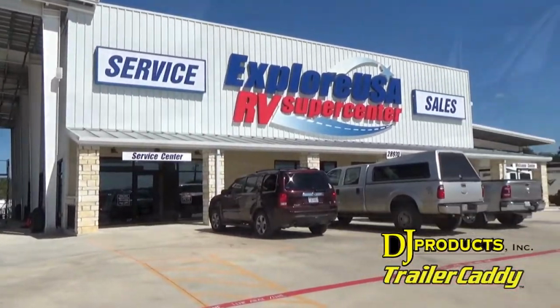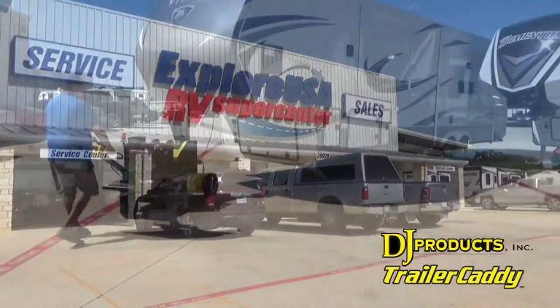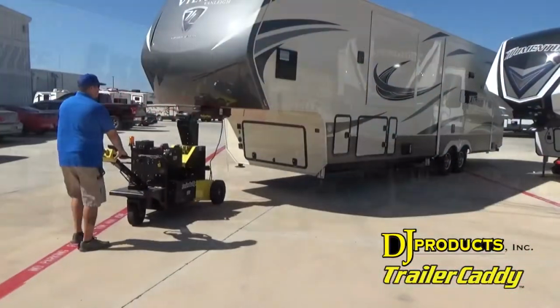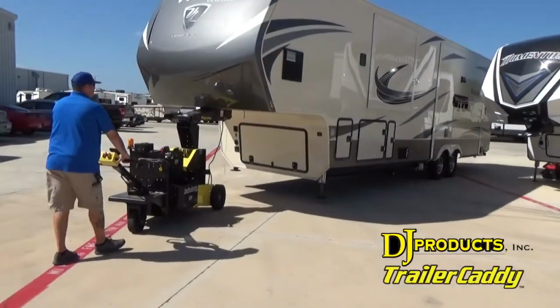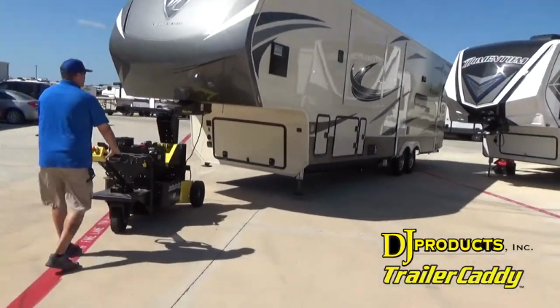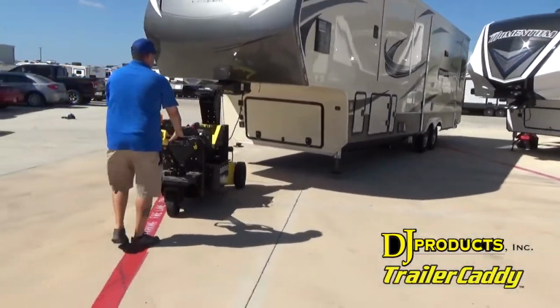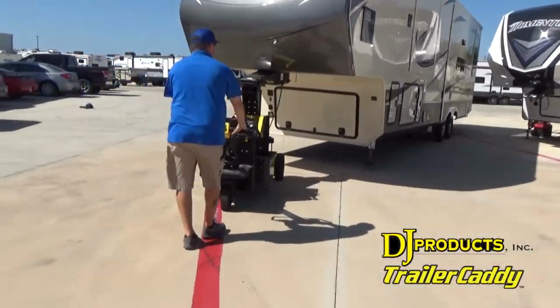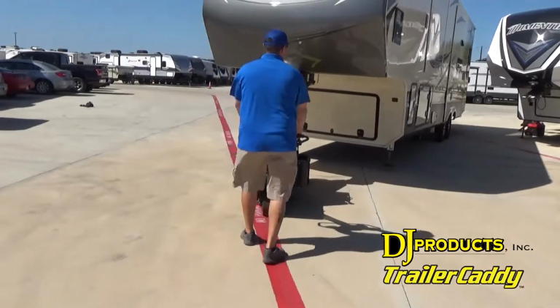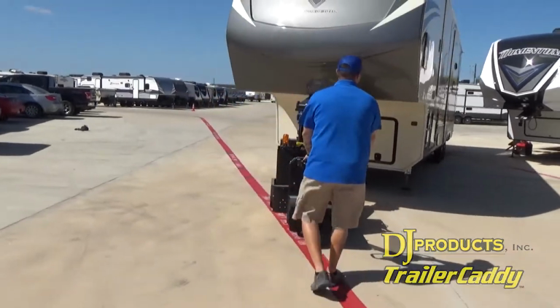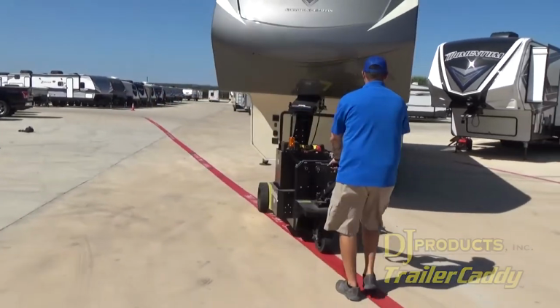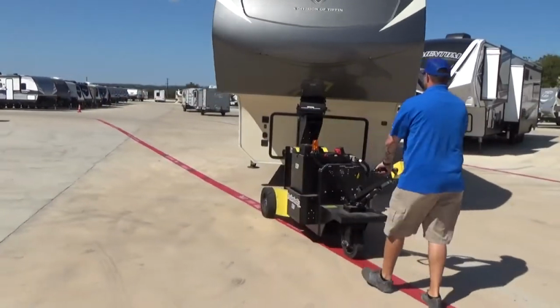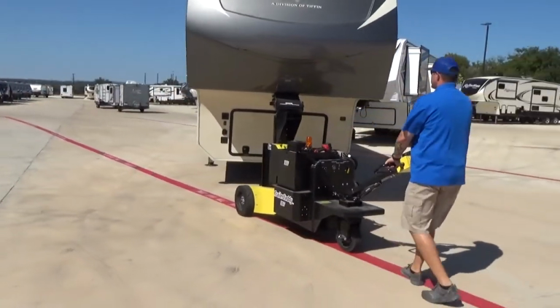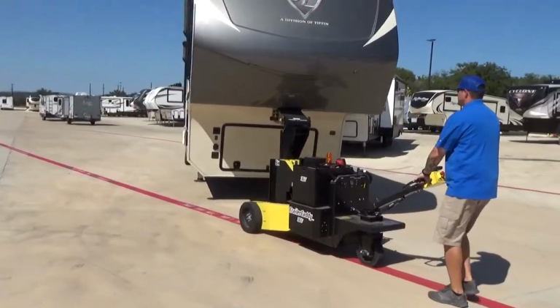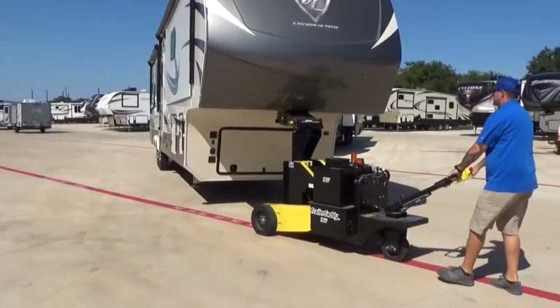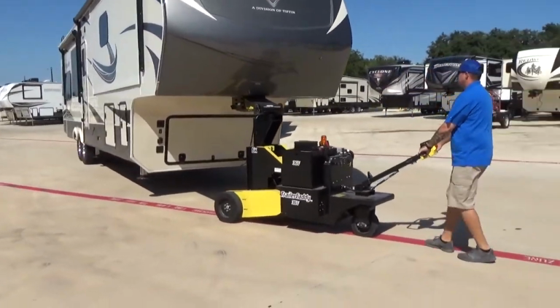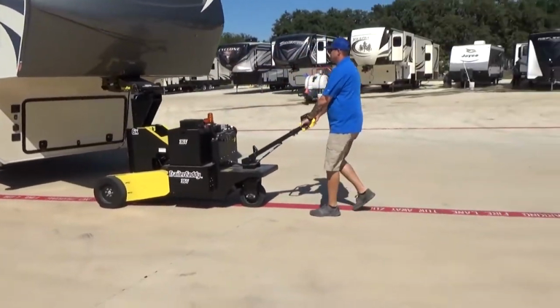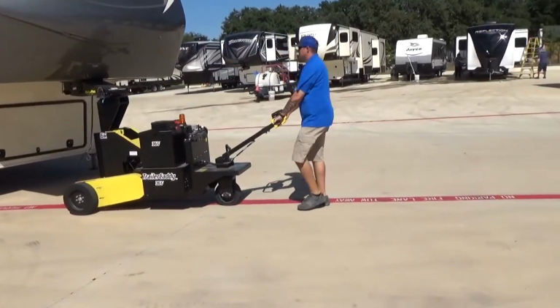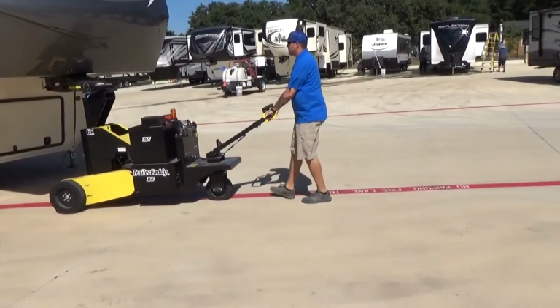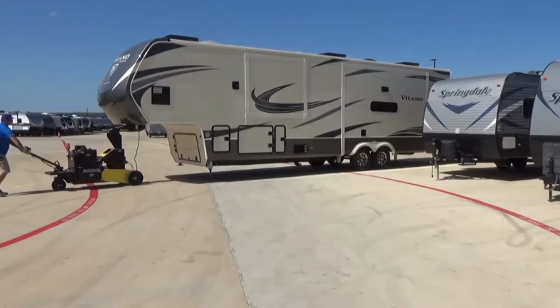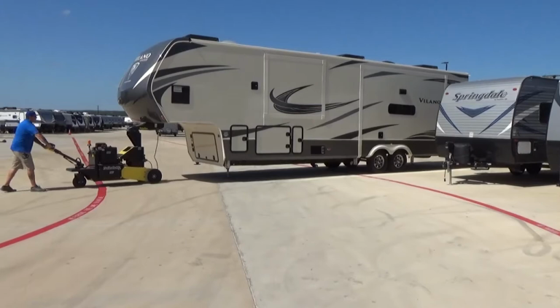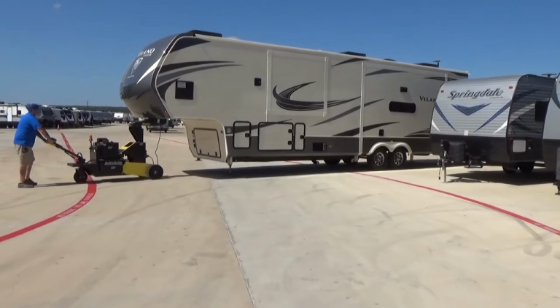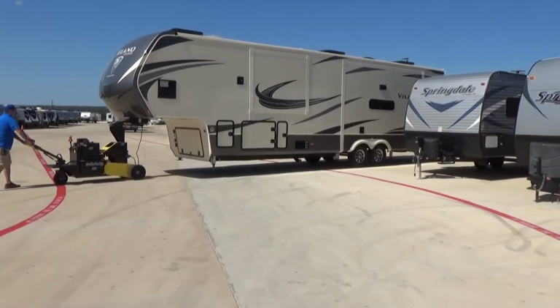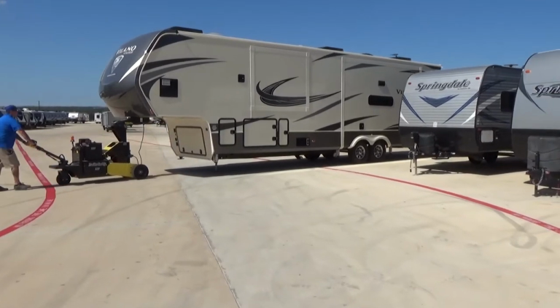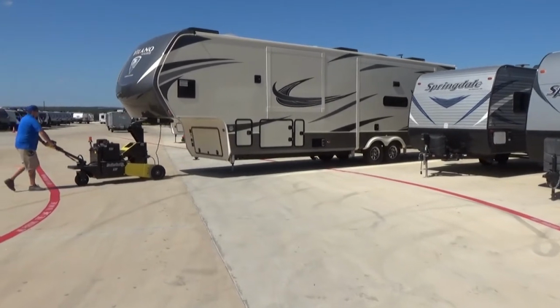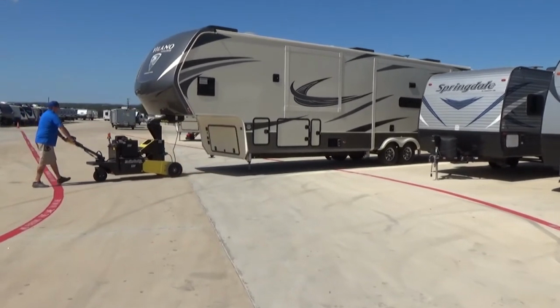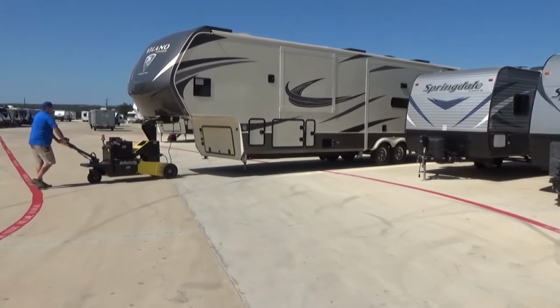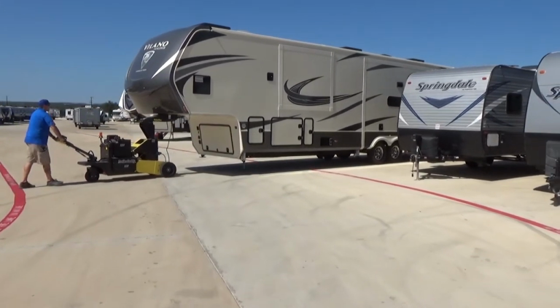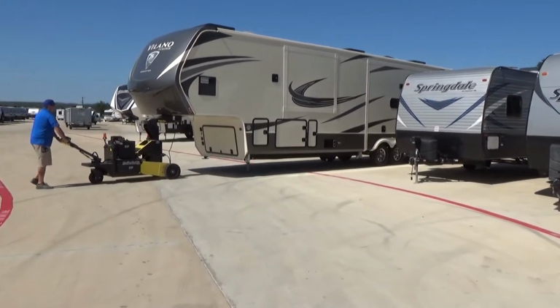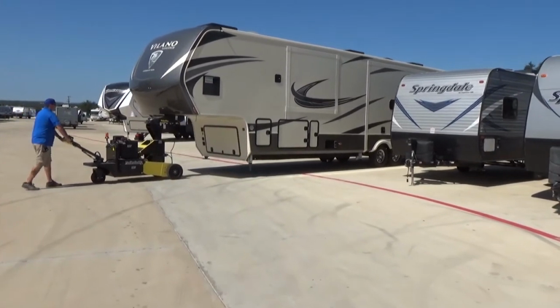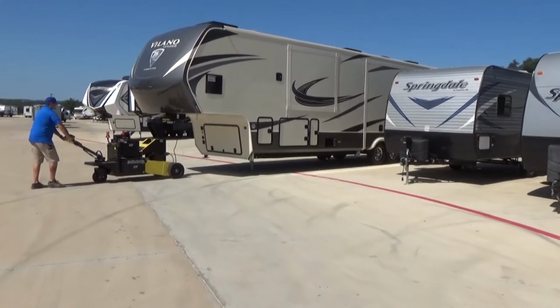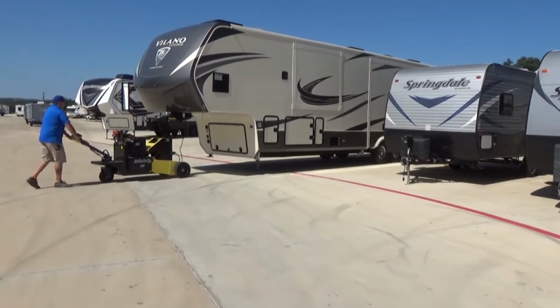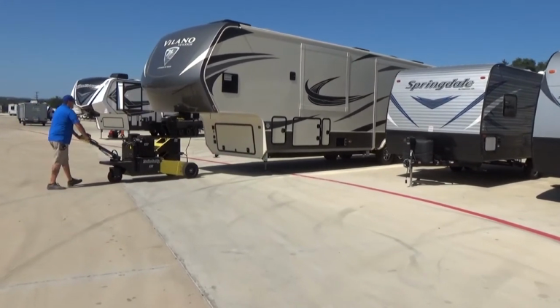I would absolutely recommend the trailer caddy. It's good enough to pretty much pull any trailer I have on the lot, from the smallest bumper pull to the biggest fifth wheel that I have, without any issues. We've had it for over a year and have had zero issues with it, no maintenance issues with it.